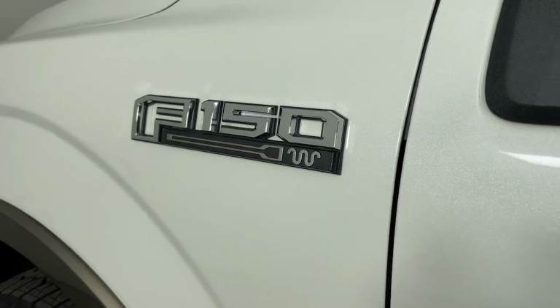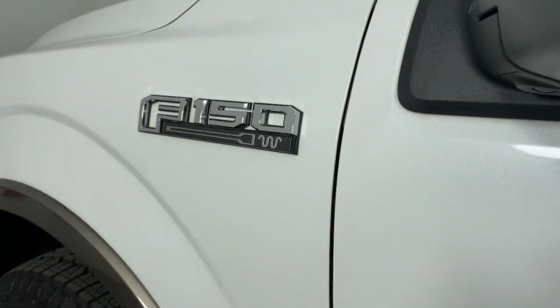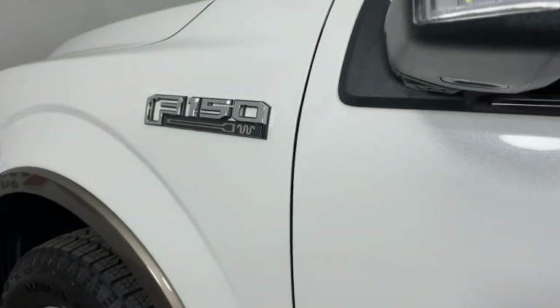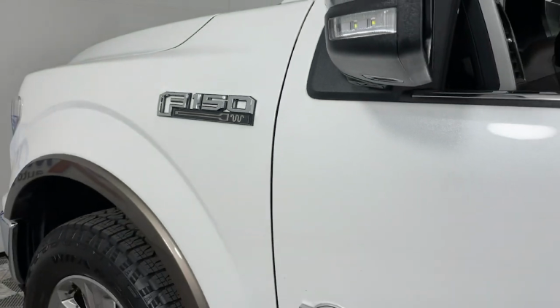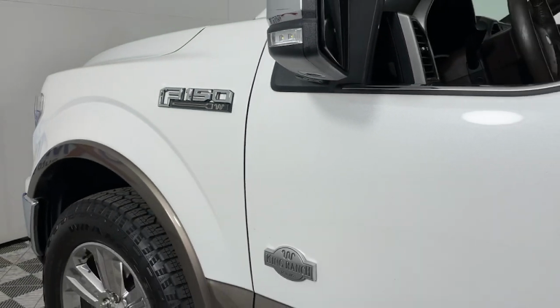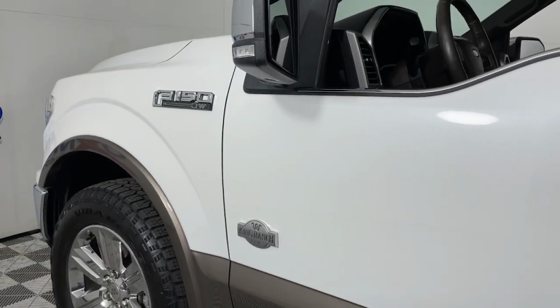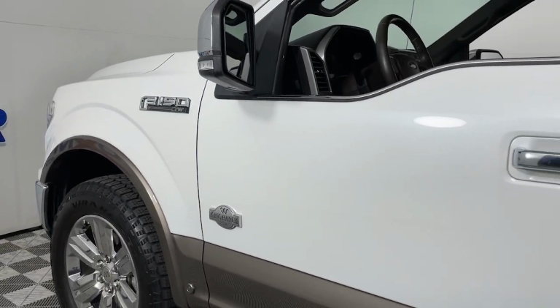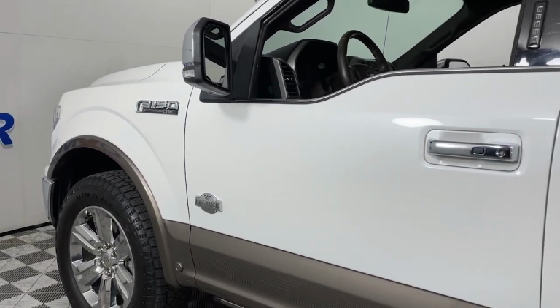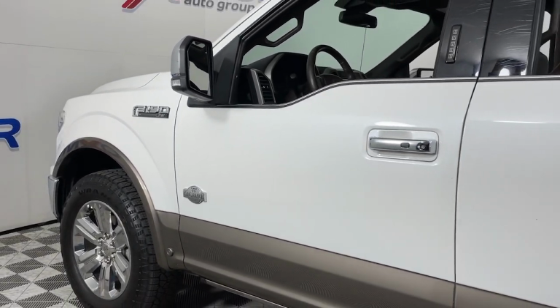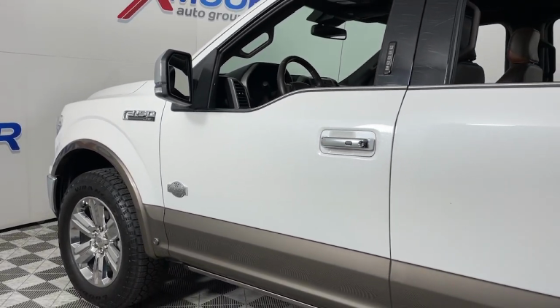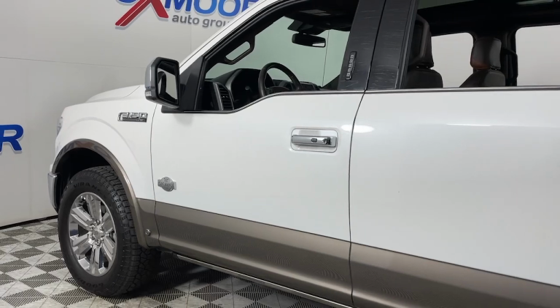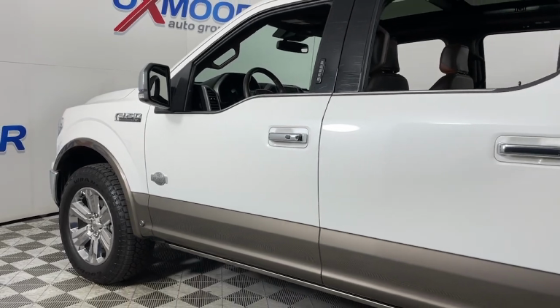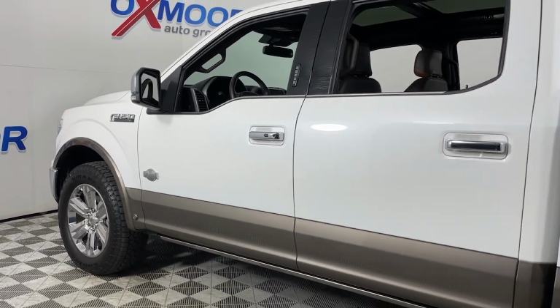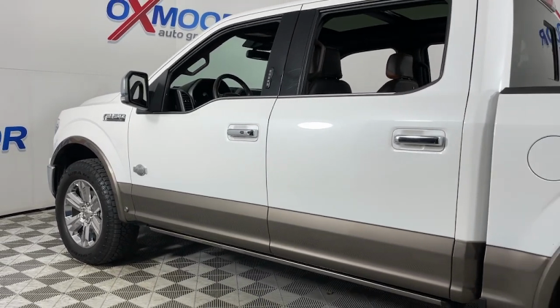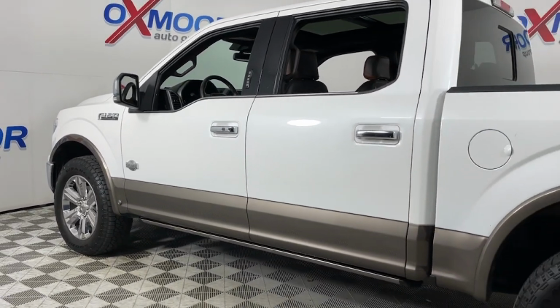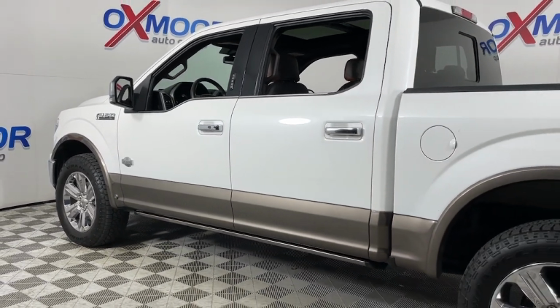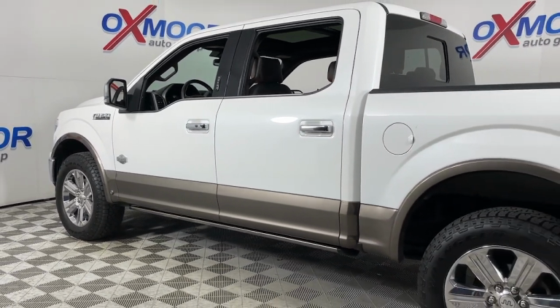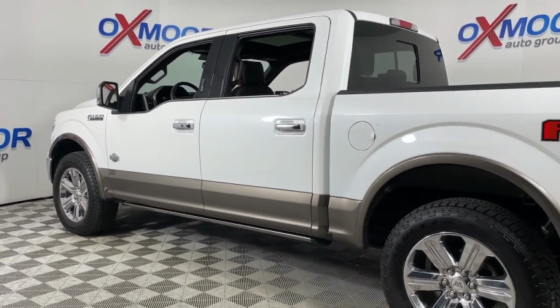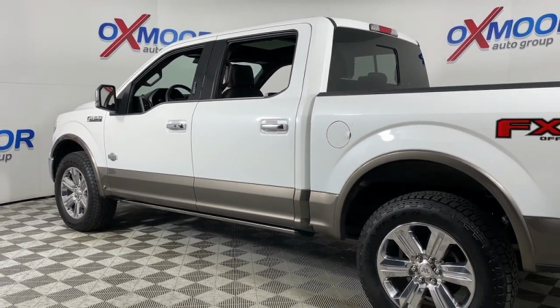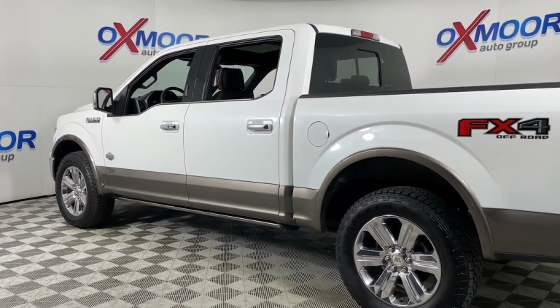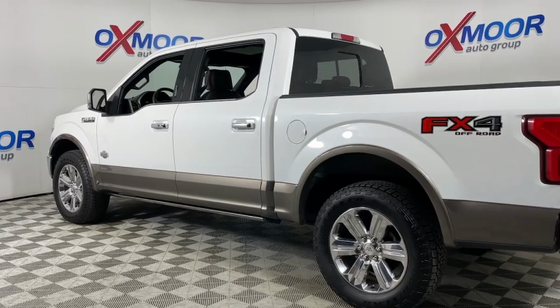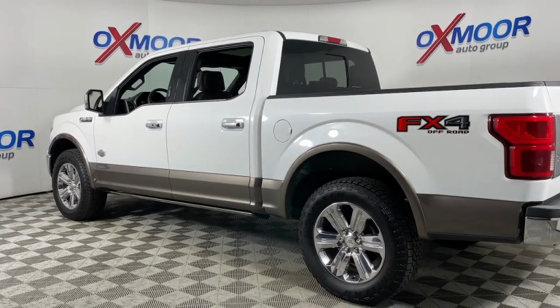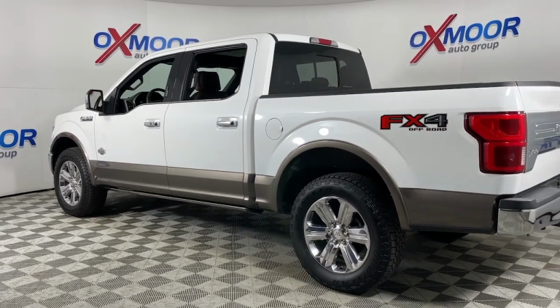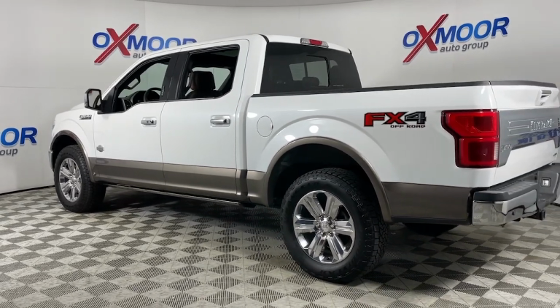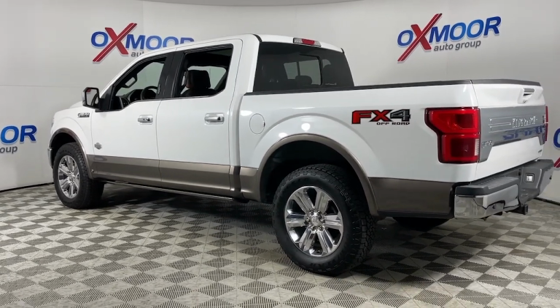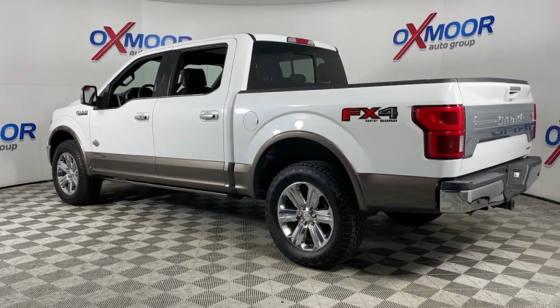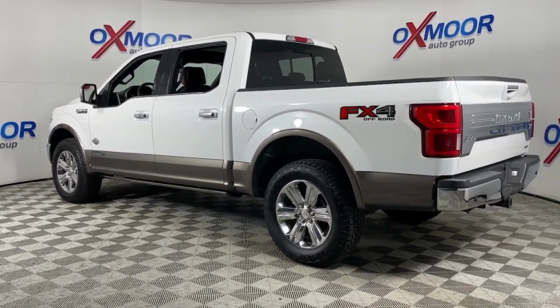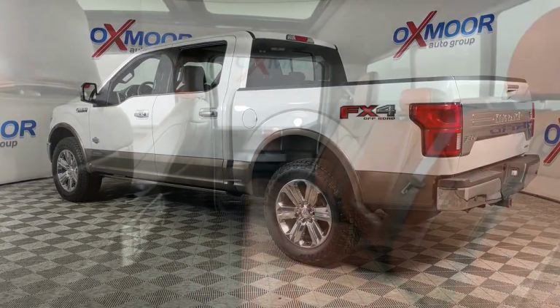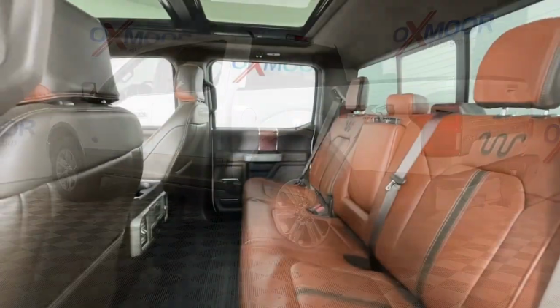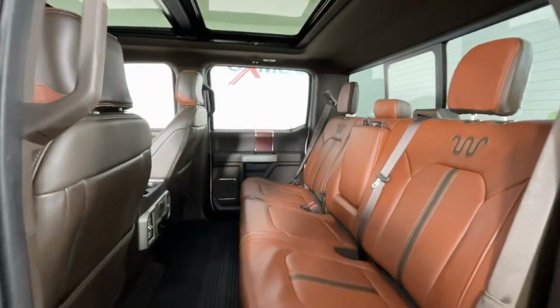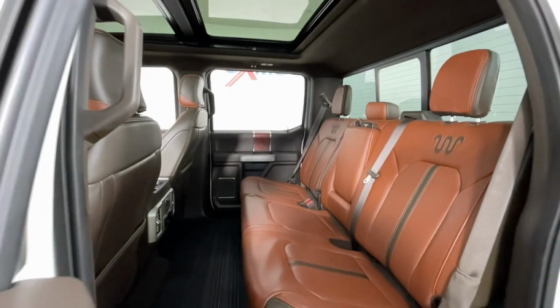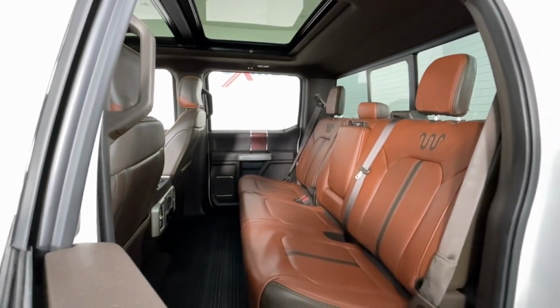You just found the 2020 Ford F-150. This vehicle is an outstanding buy with fewer than 100,000 miles on the odometer. Enjoy a new level of ease and confidence whether at work or play when you're in this F-150.